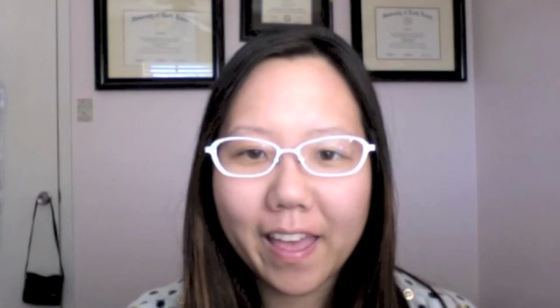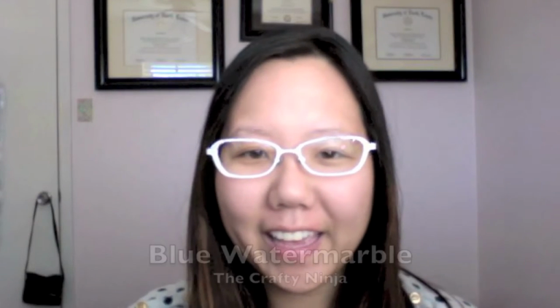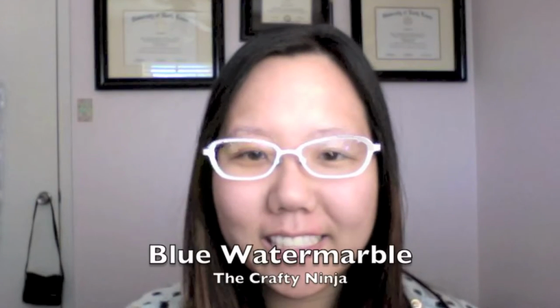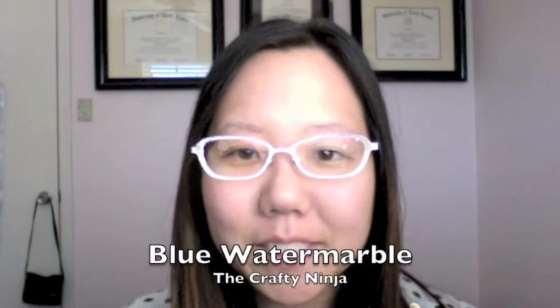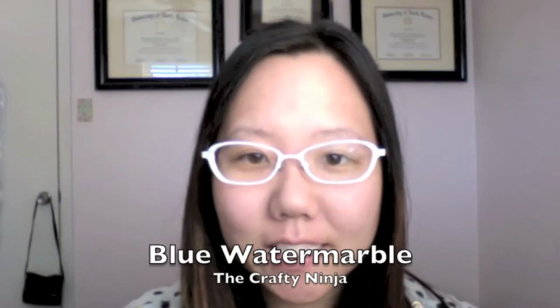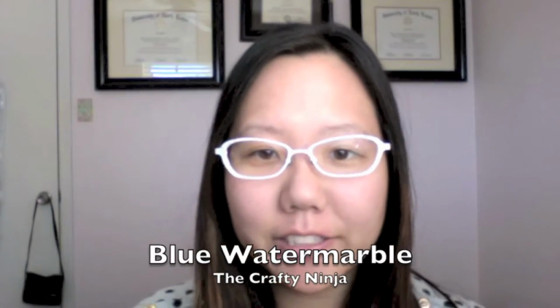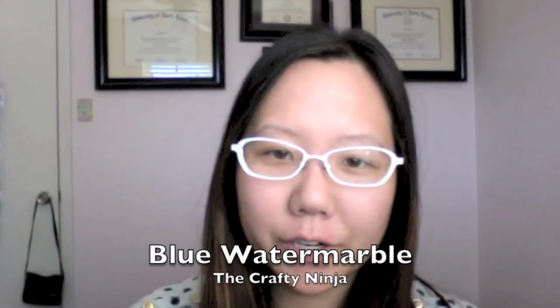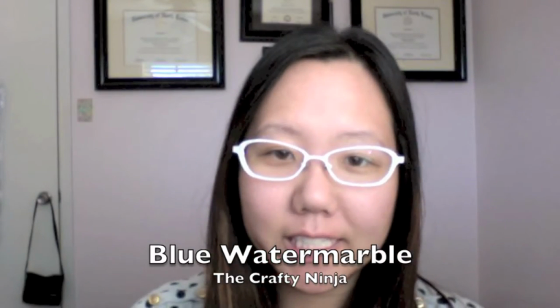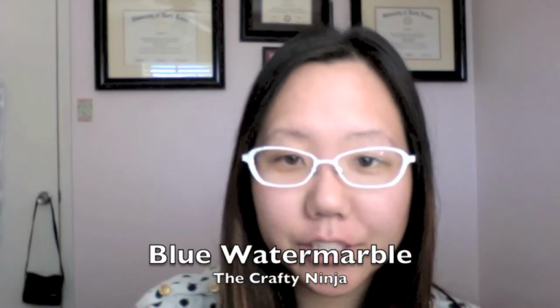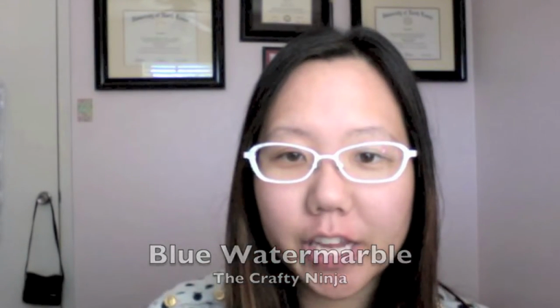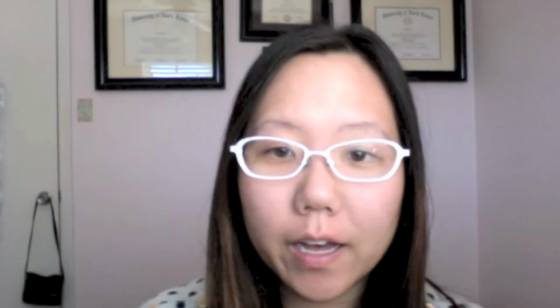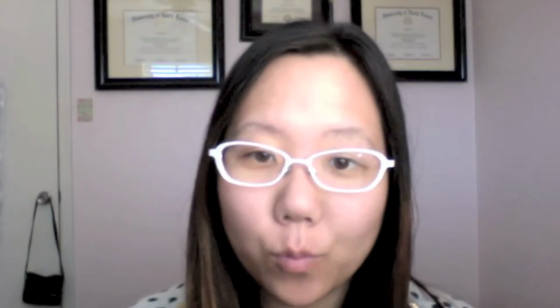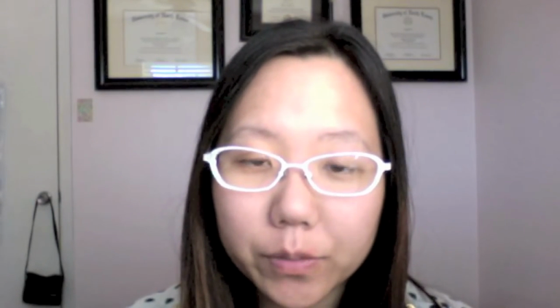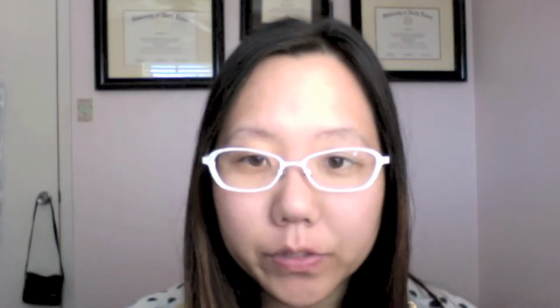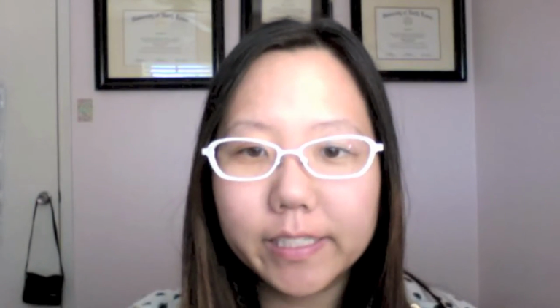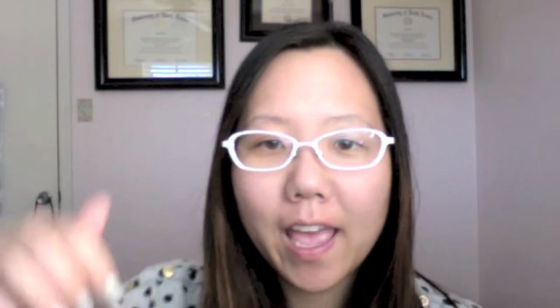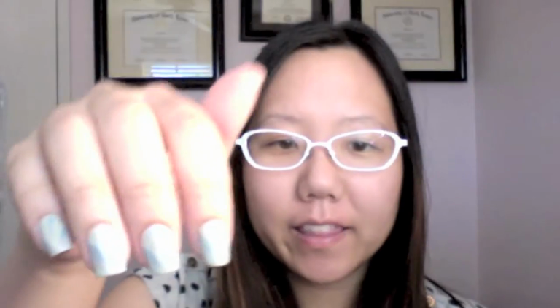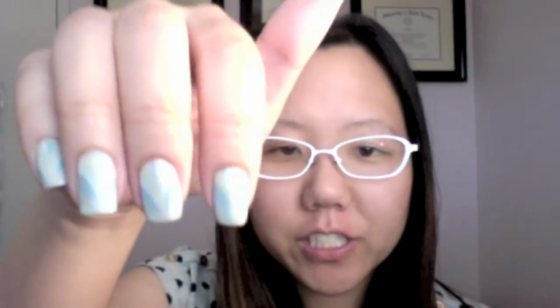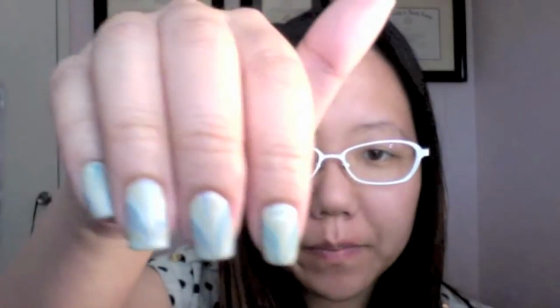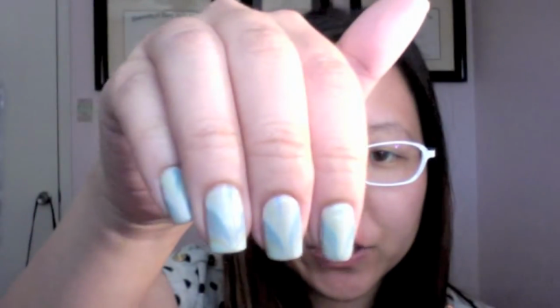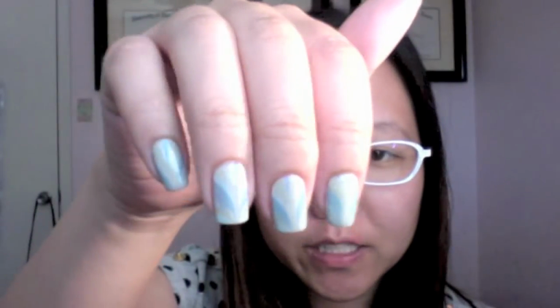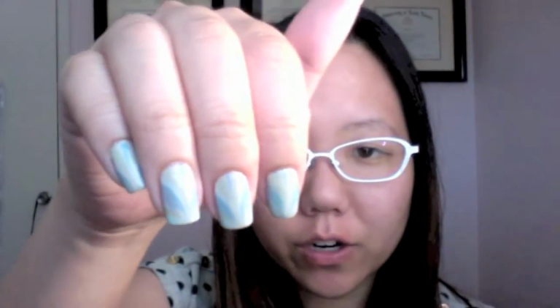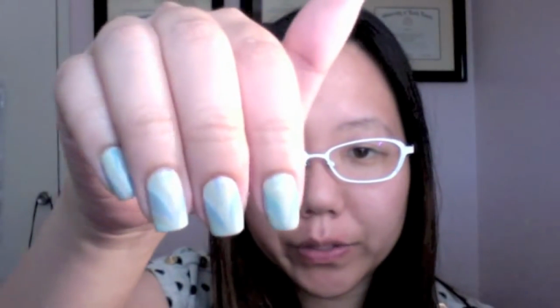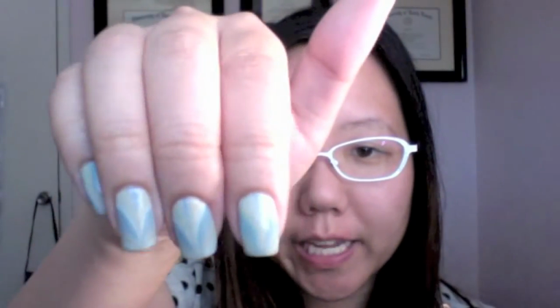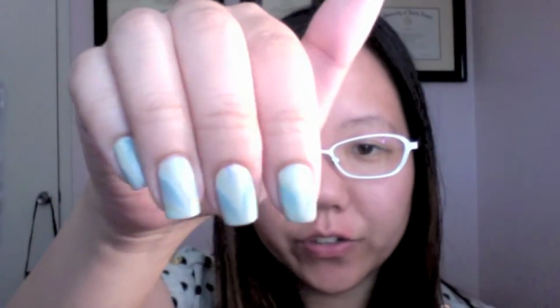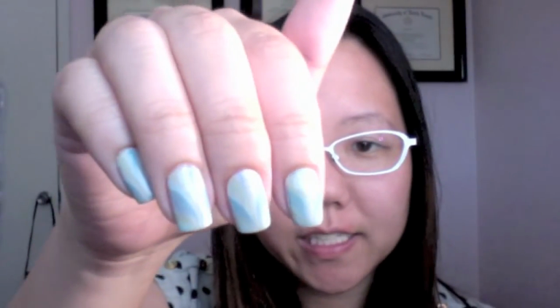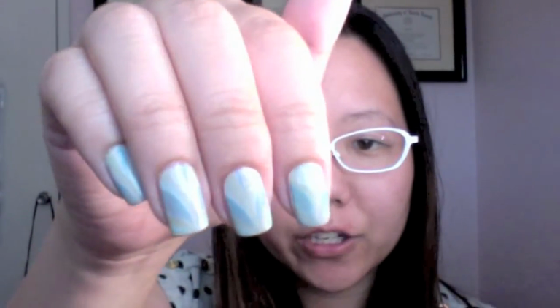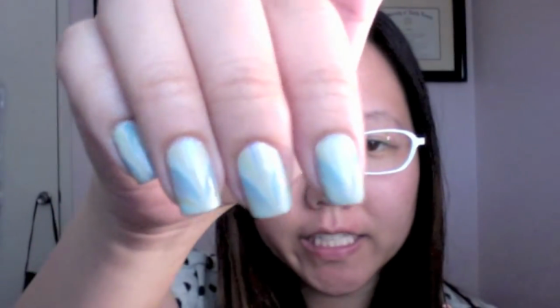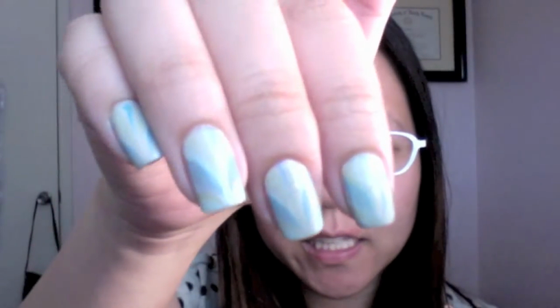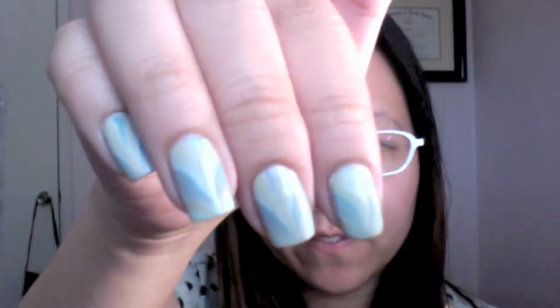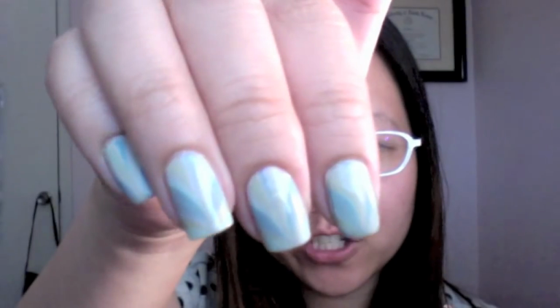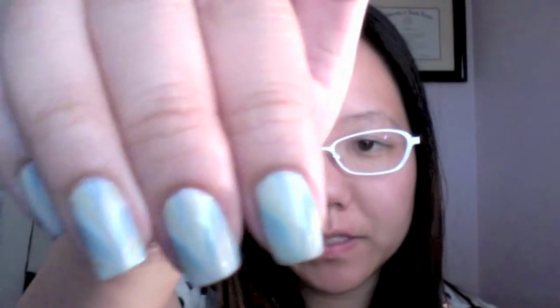Hey guys, today's nail tutorial is how to create water marble nails. The color scheme I use for this one is blues and greens, and it creates a nice lovely V-shape design.